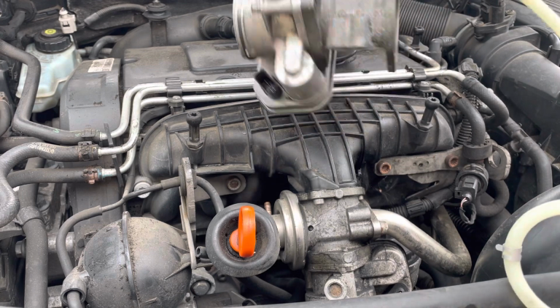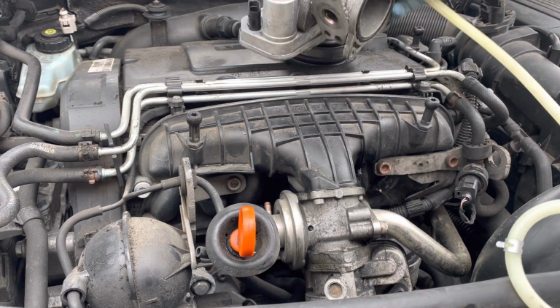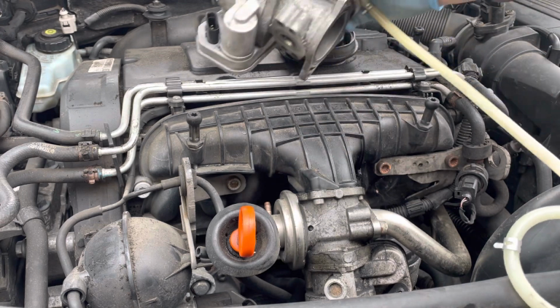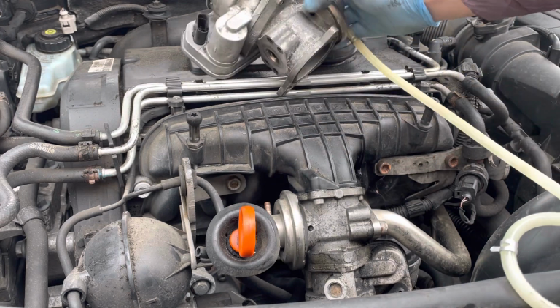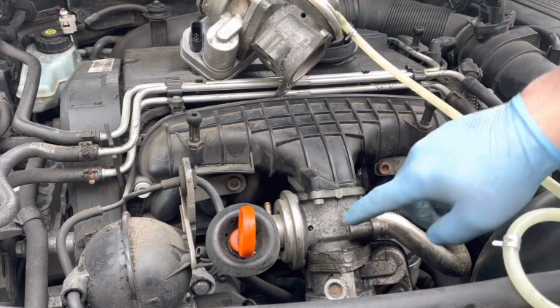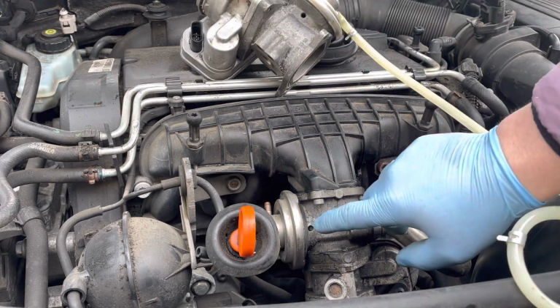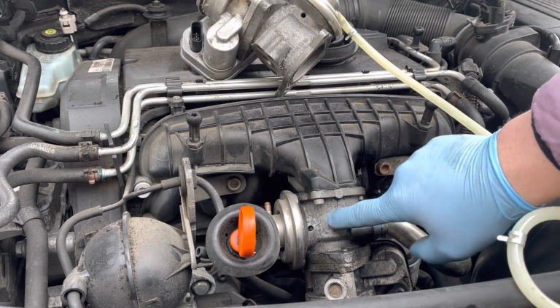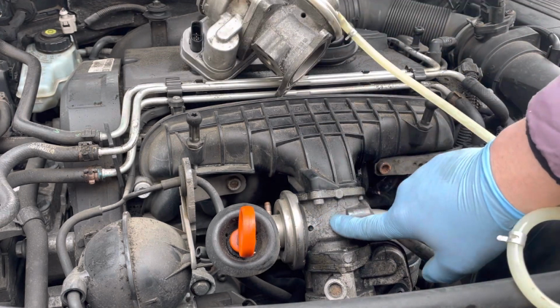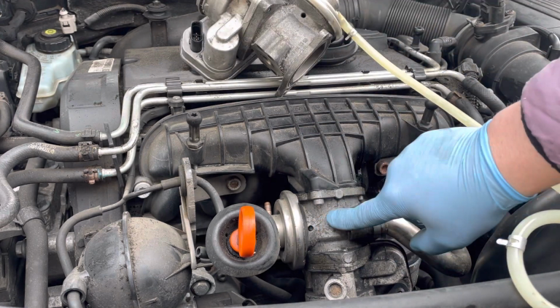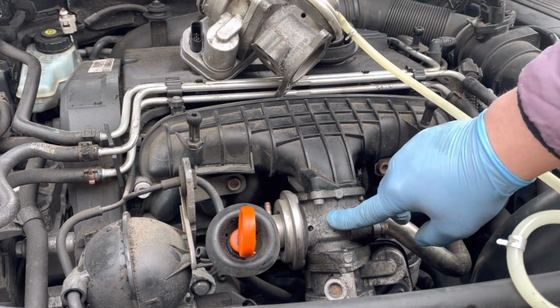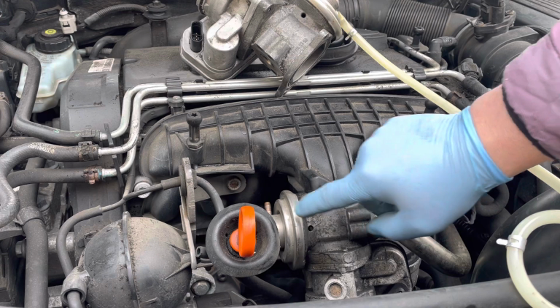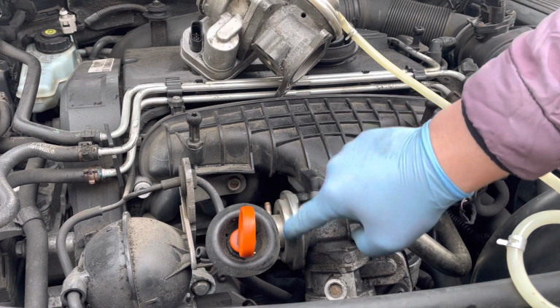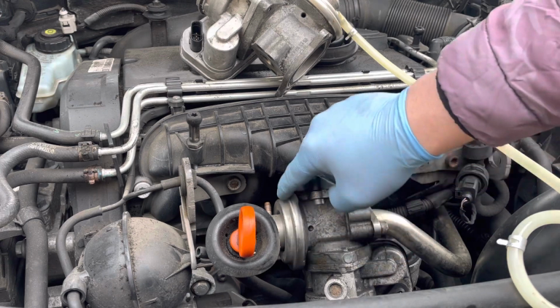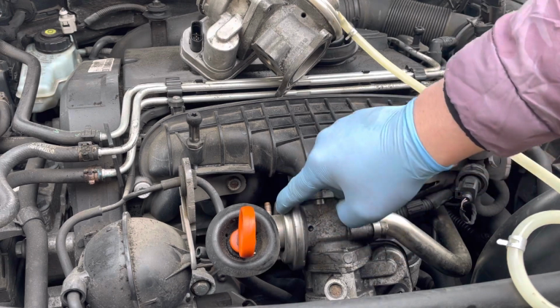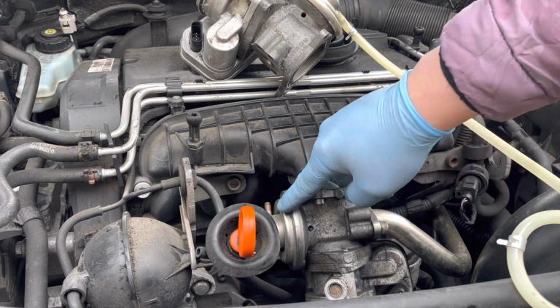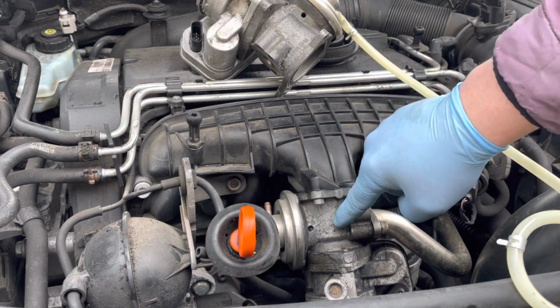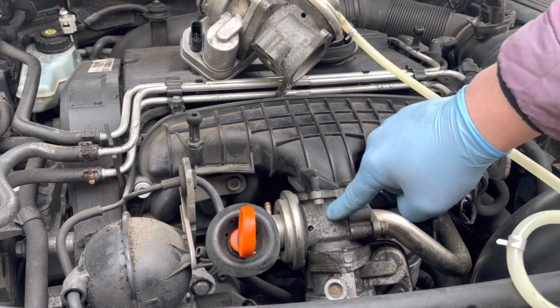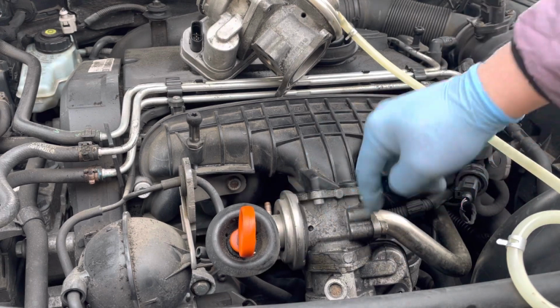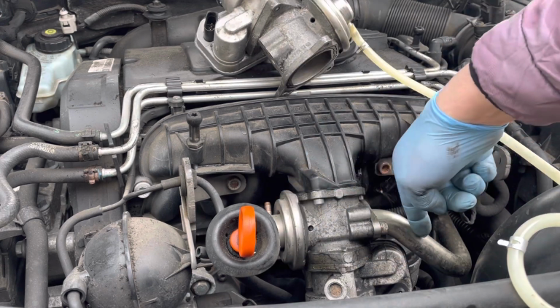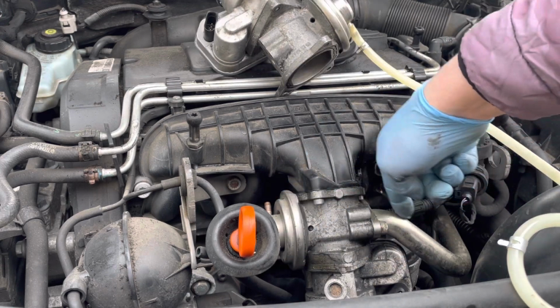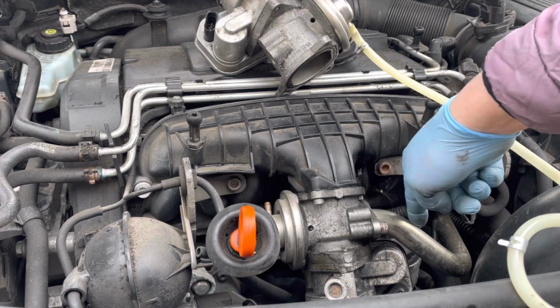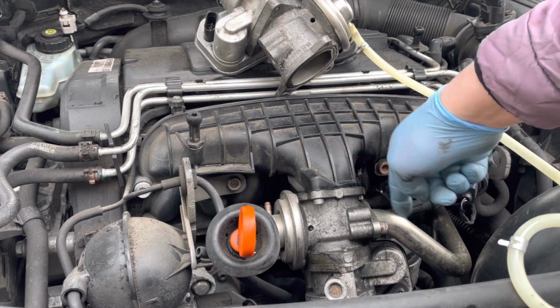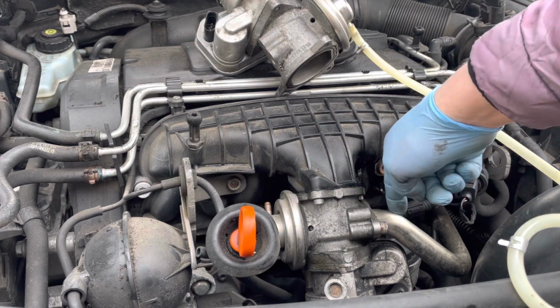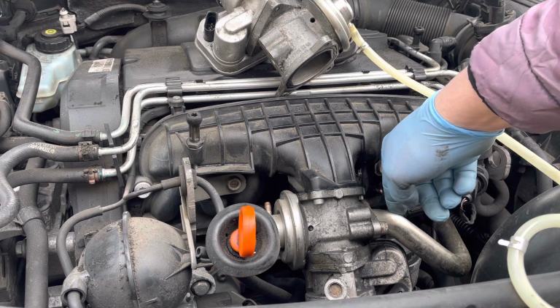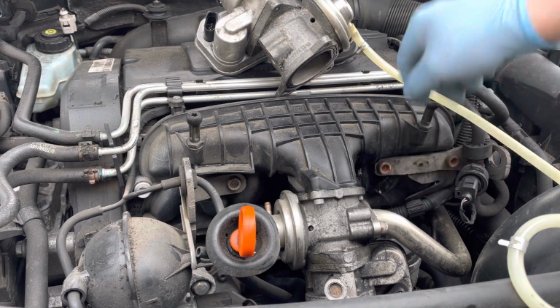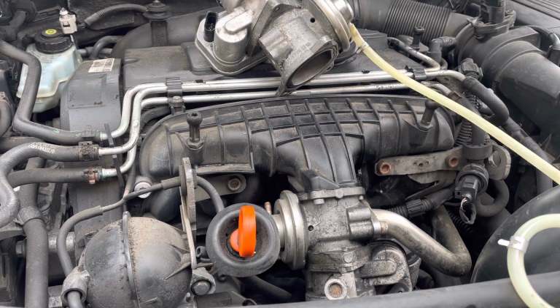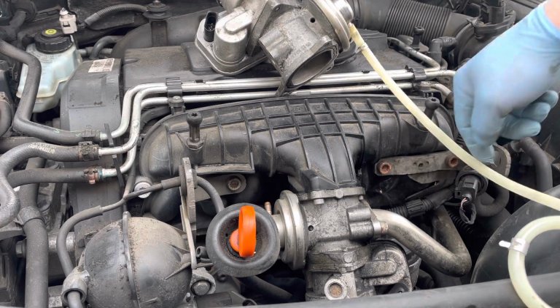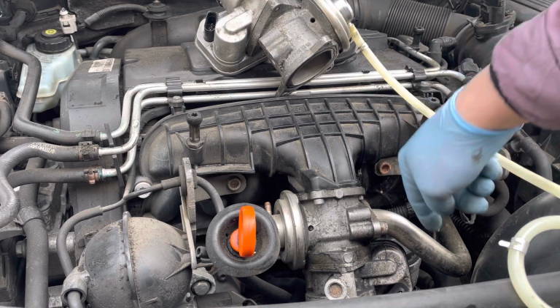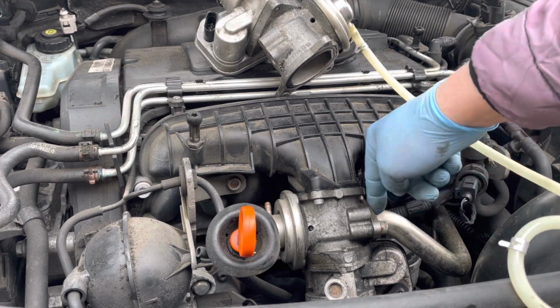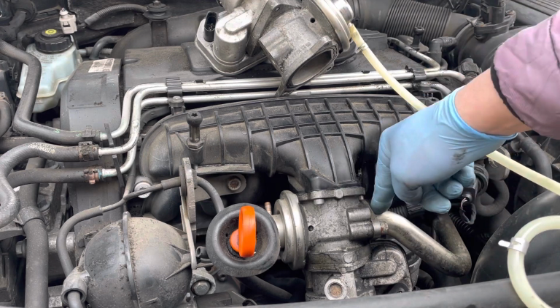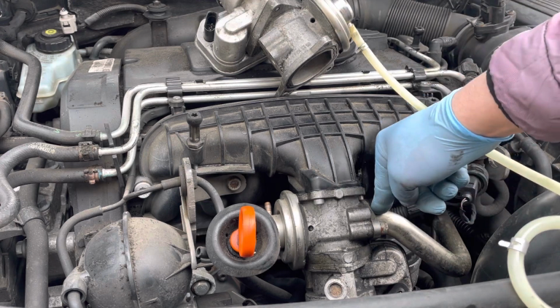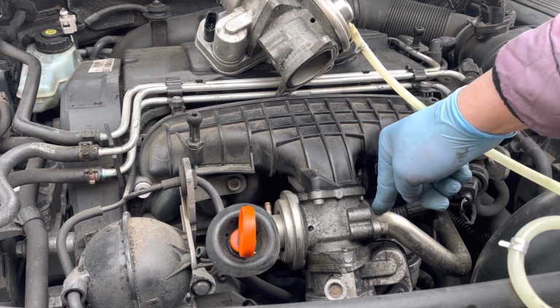What's not happening with the original one on the car is that the diaphragm isn't actually working, which means it isn't opening the valve. That's preventing the EGR gas from being sent back in and recirculated from the exhaust manifold.